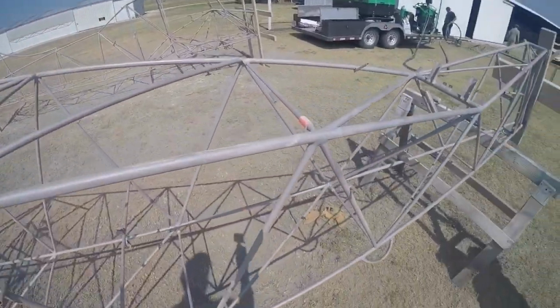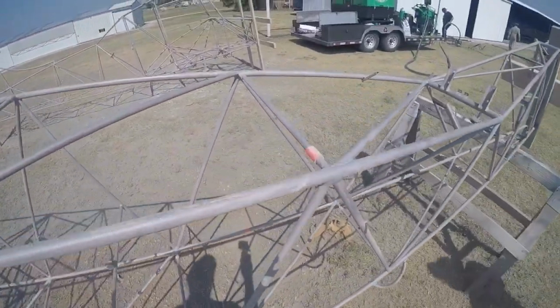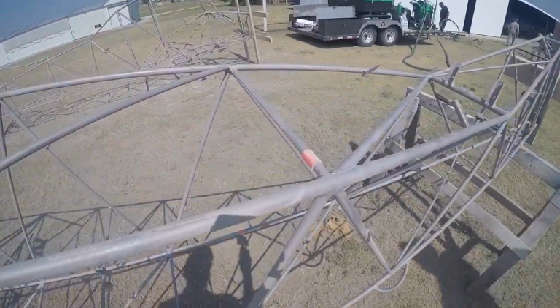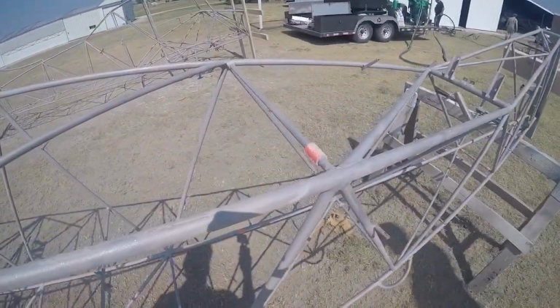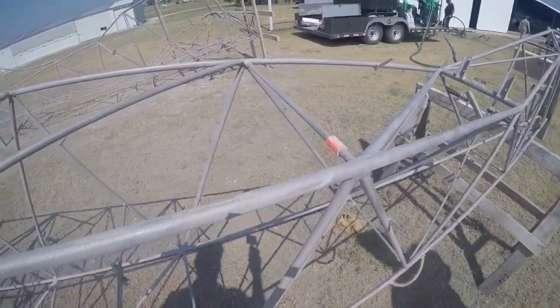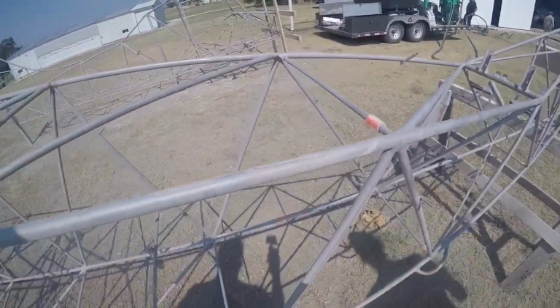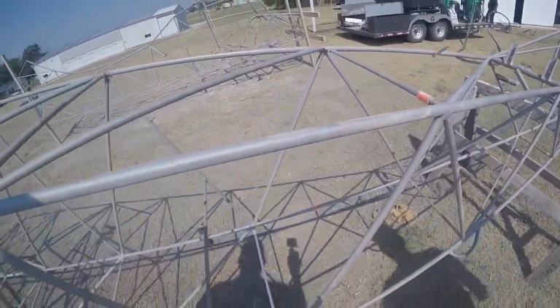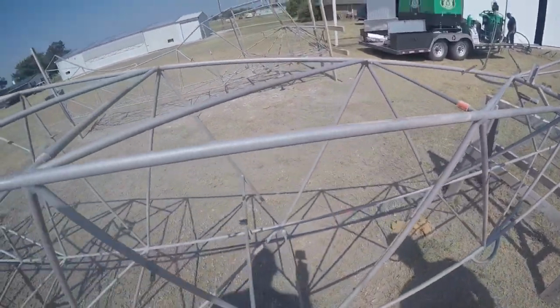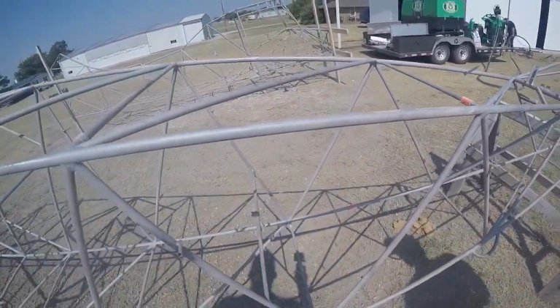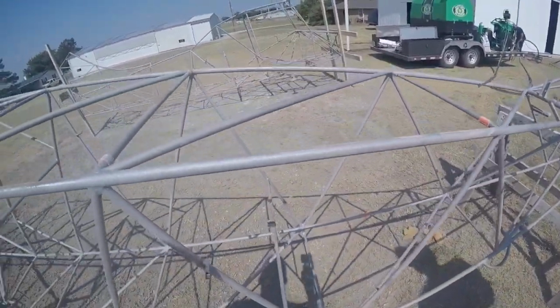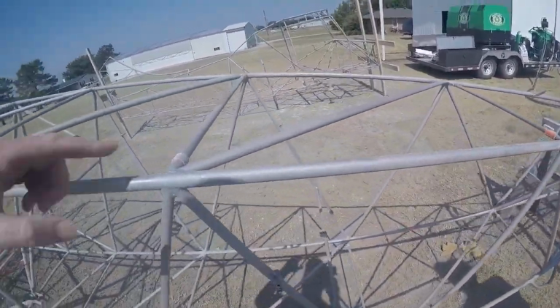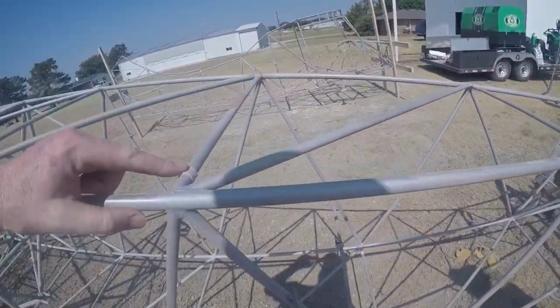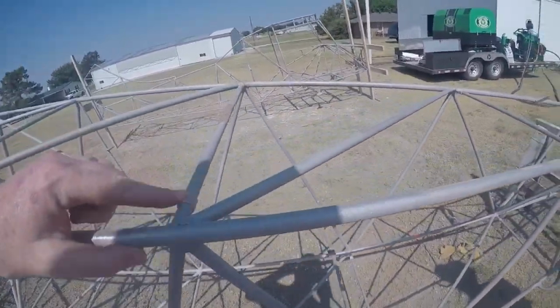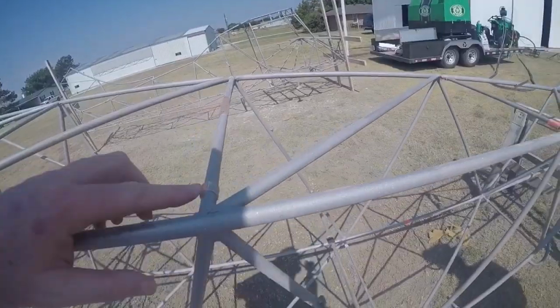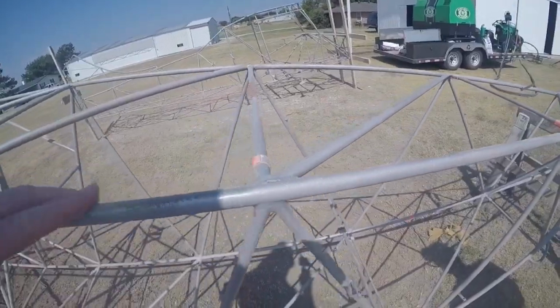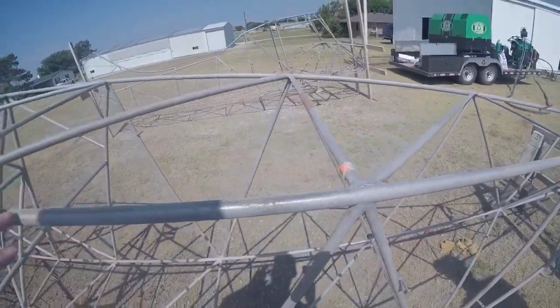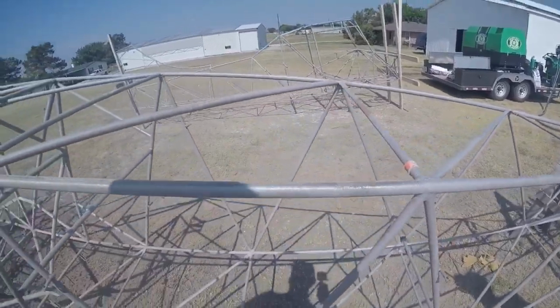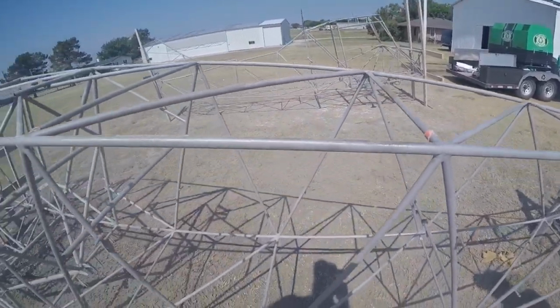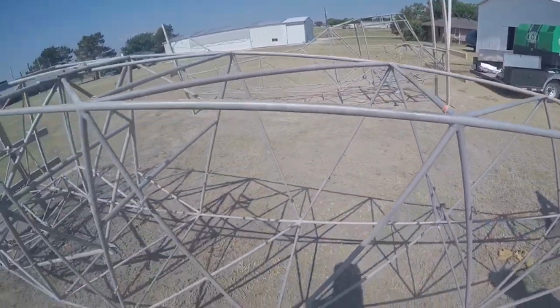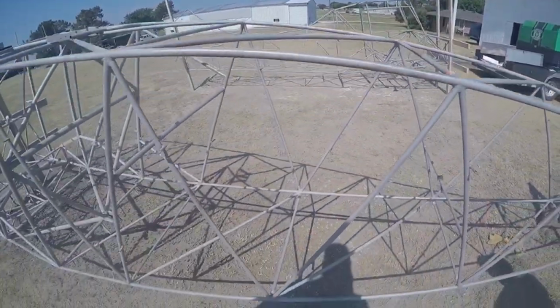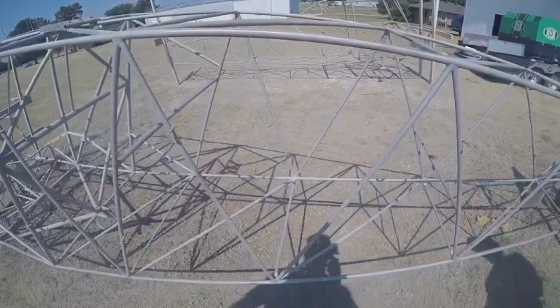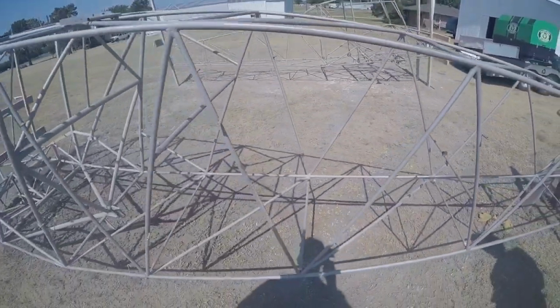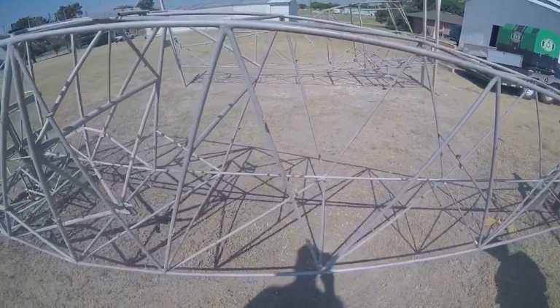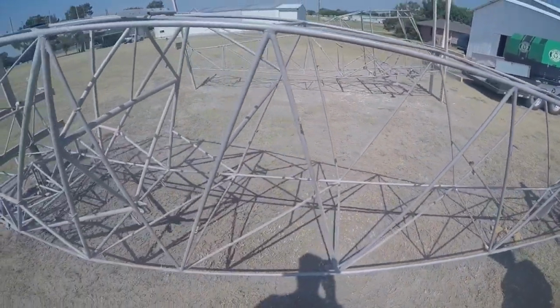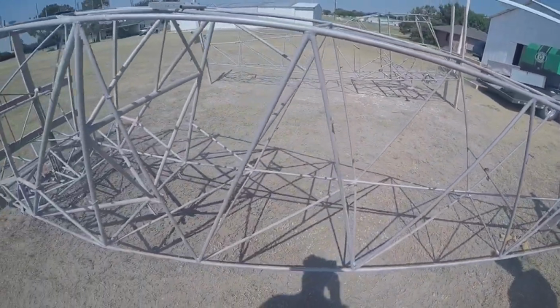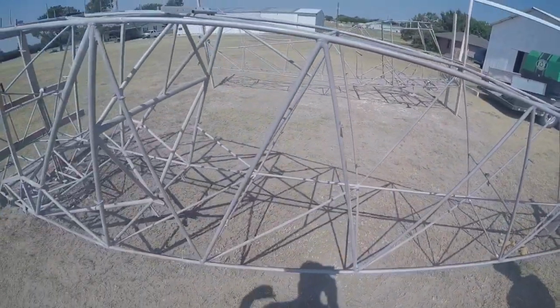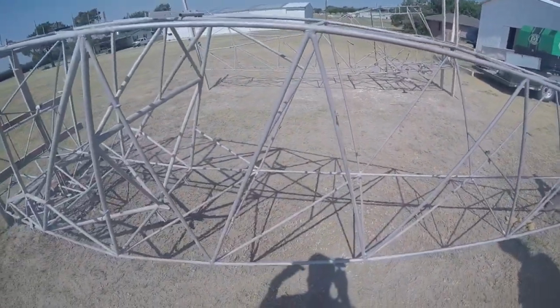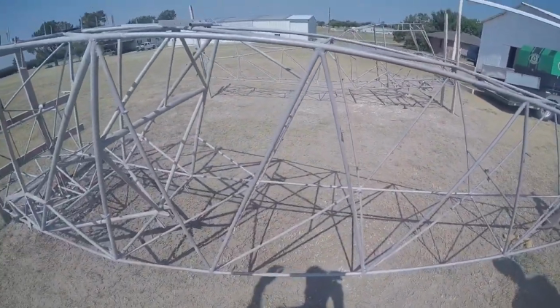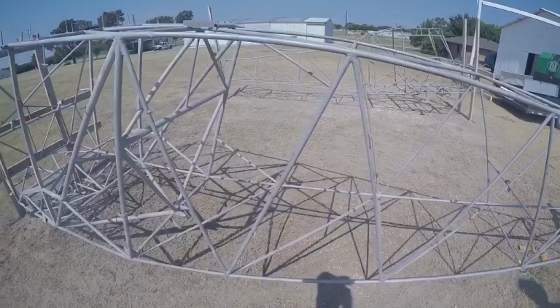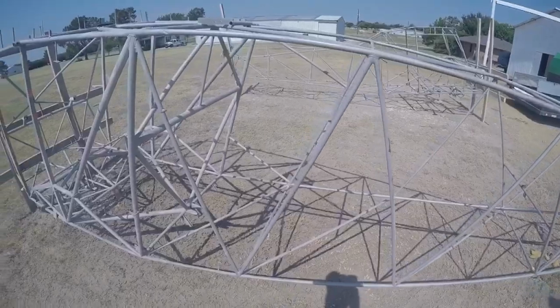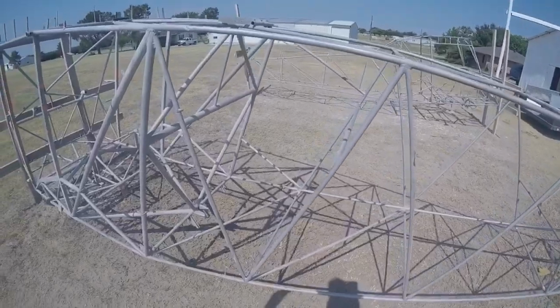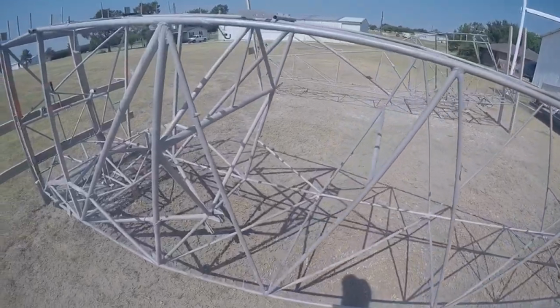It surprised both of us. Well these are all holes, and I was like, well I'm going to cover it so that way as much of that media doesn't get in the tubes.